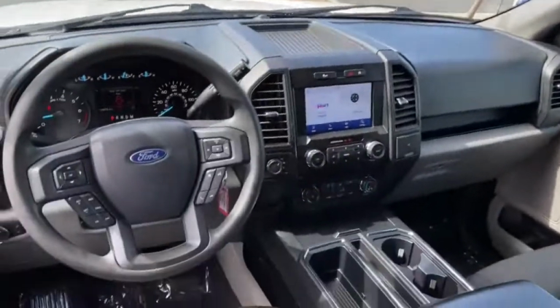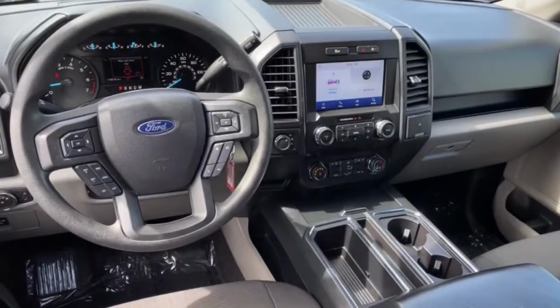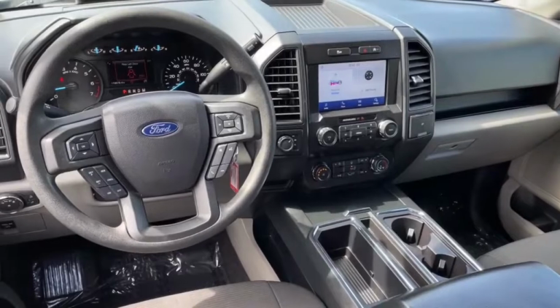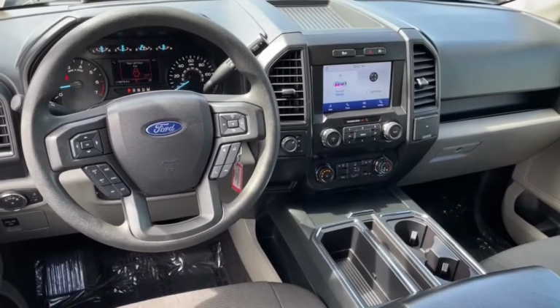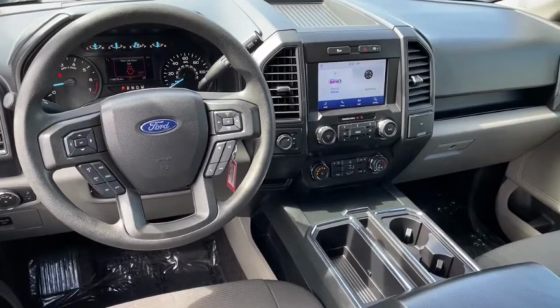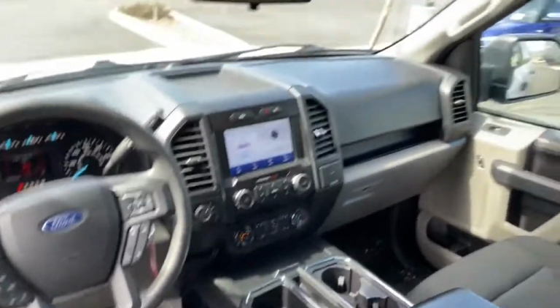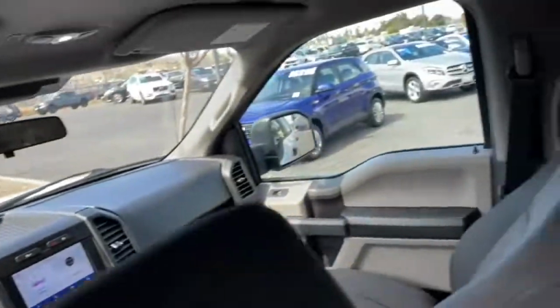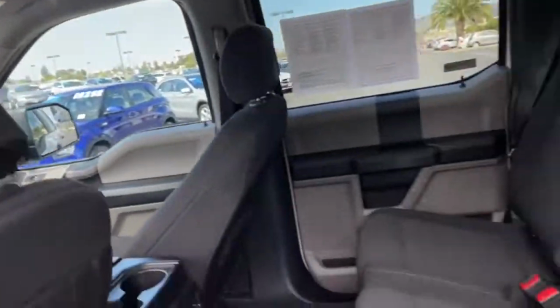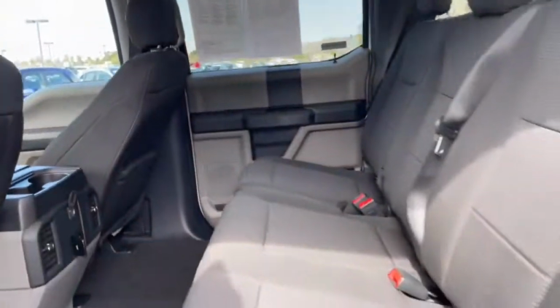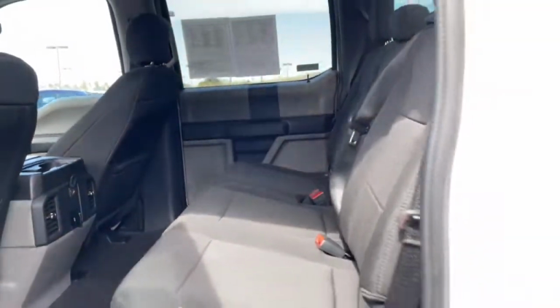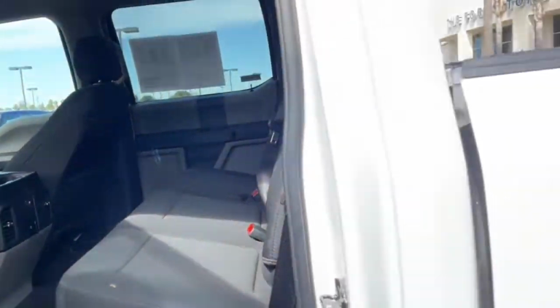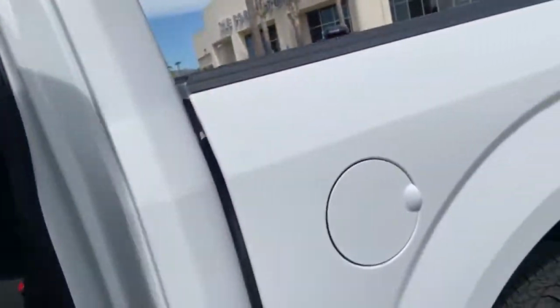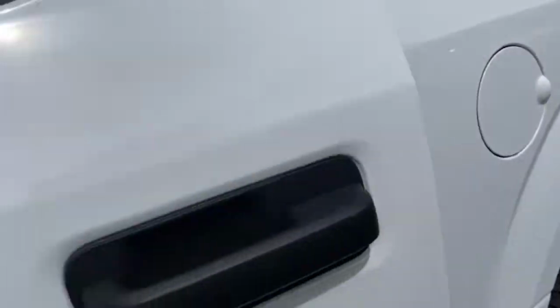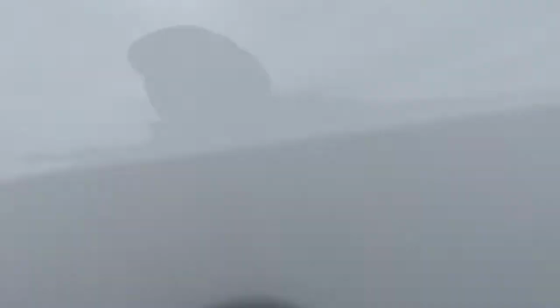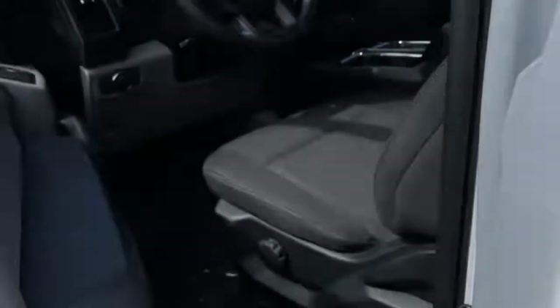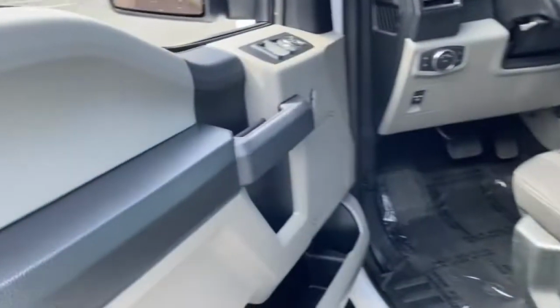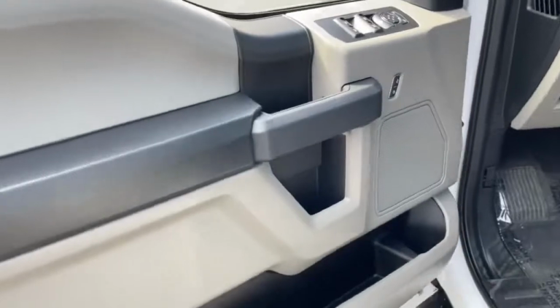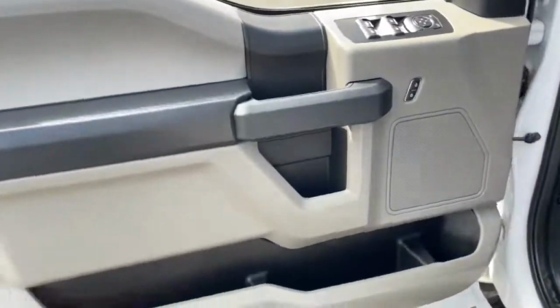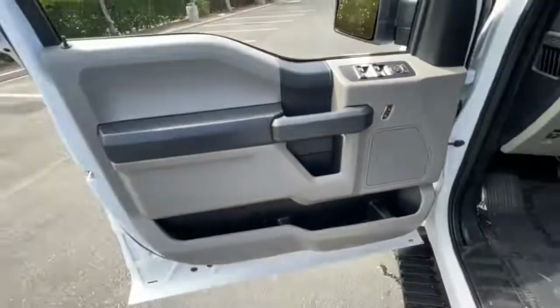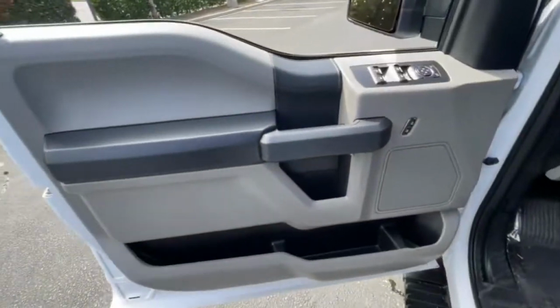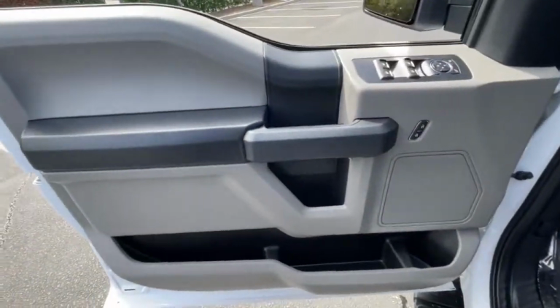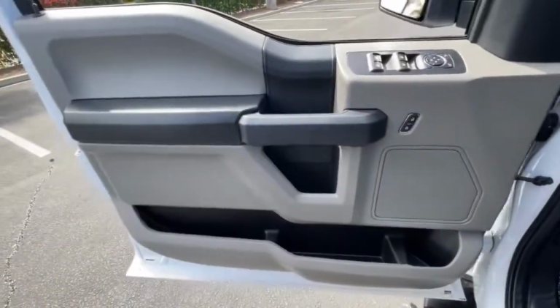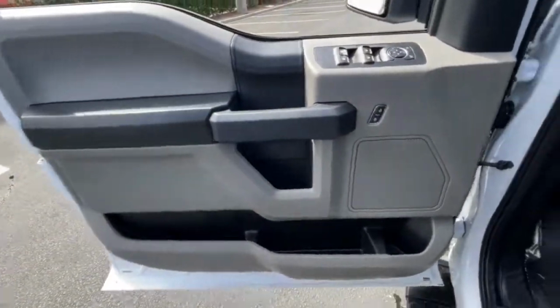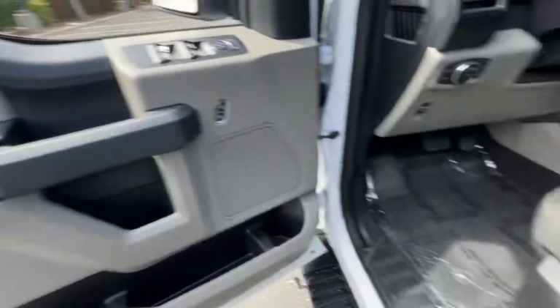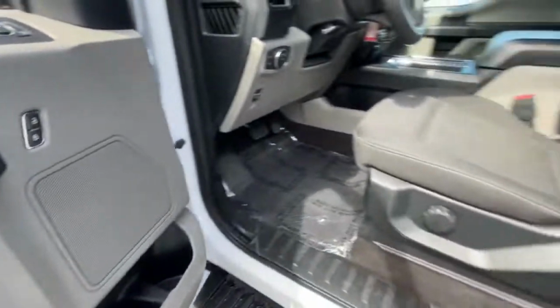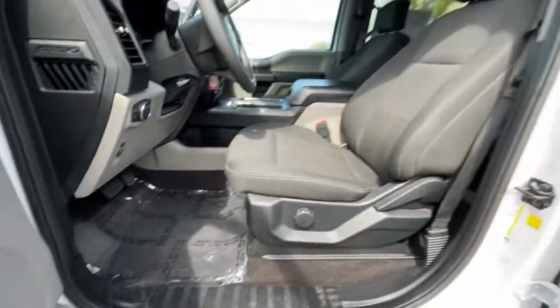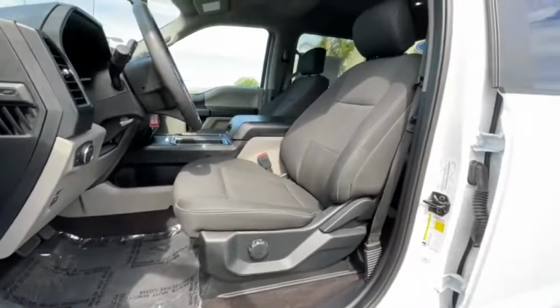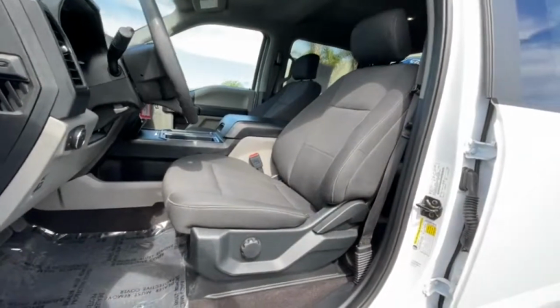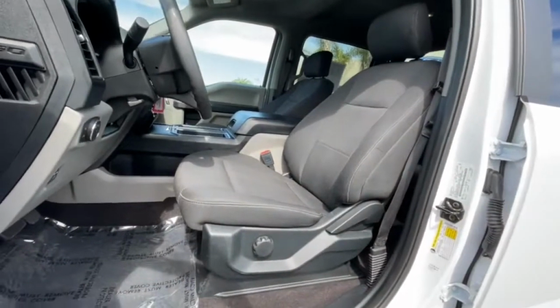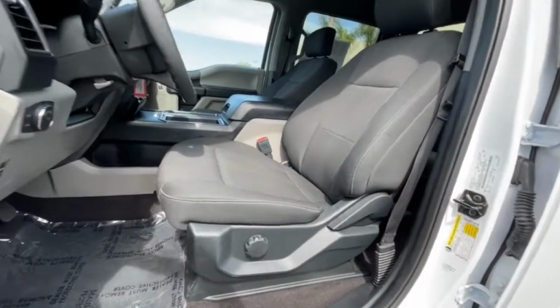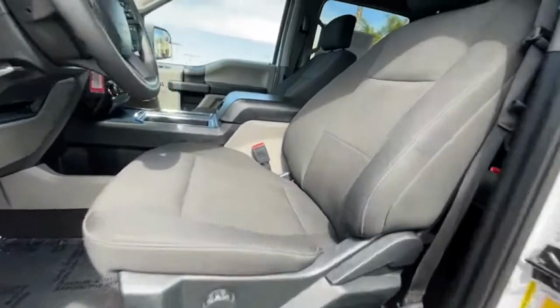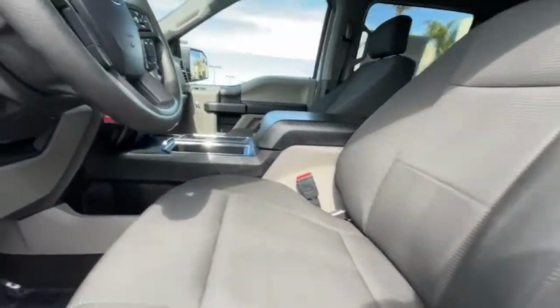Feel the satisfaction that comes from reaching a higher level of productivity in this F-150. Treat yourself to a test drive today. Our friendly staff will give you an outstanding customer experience.